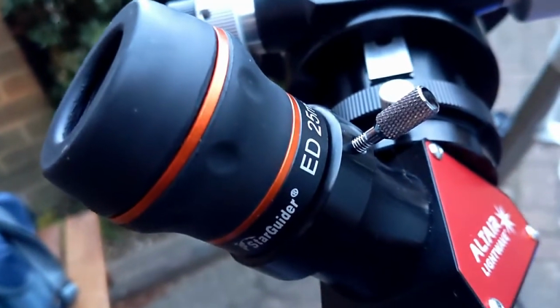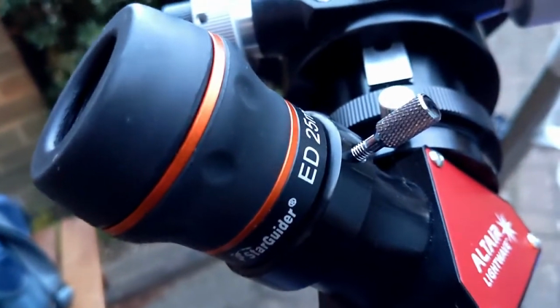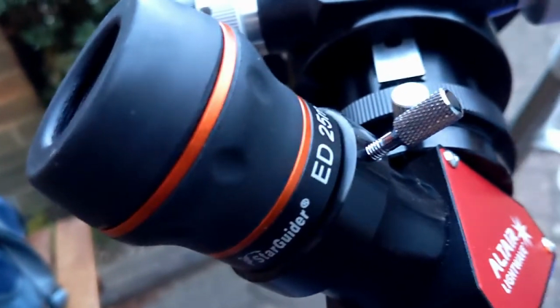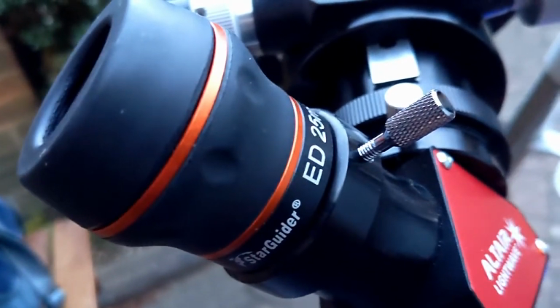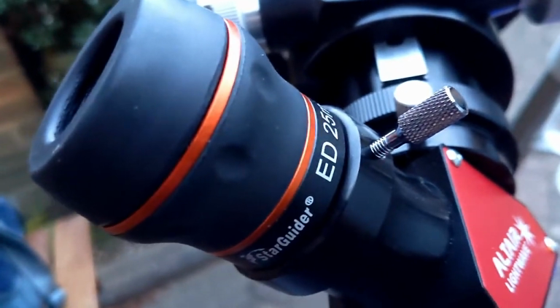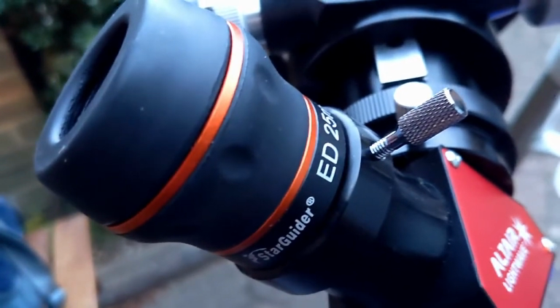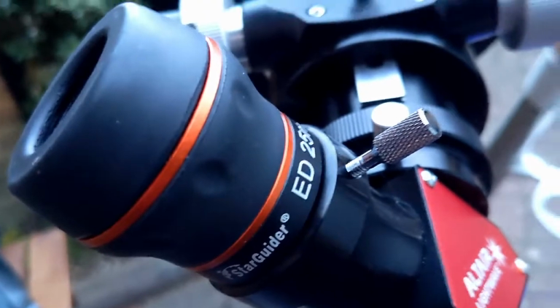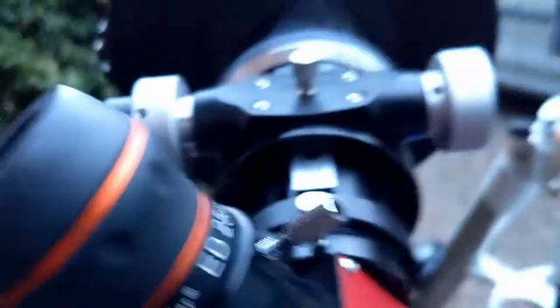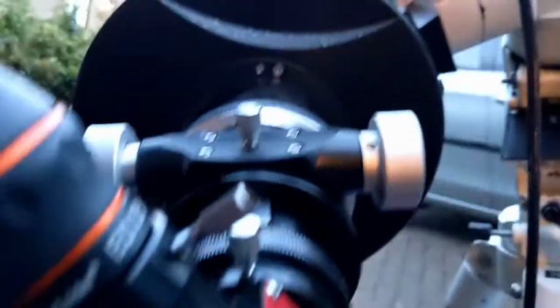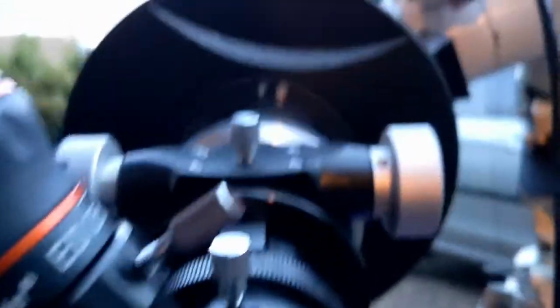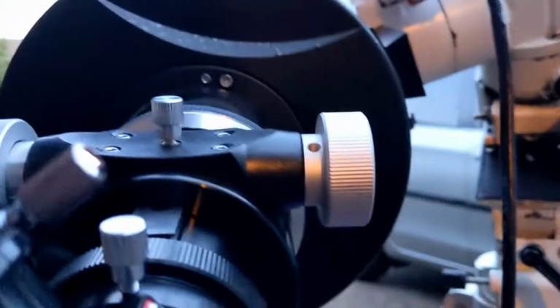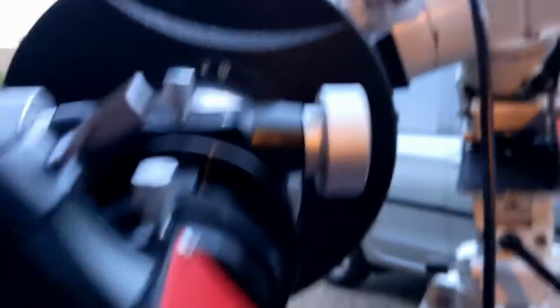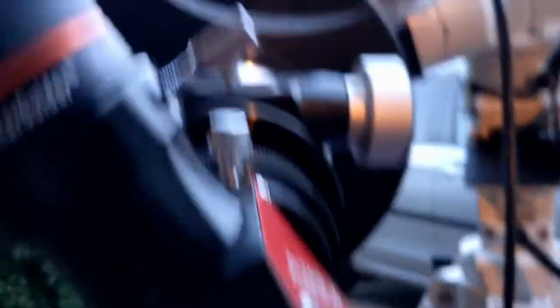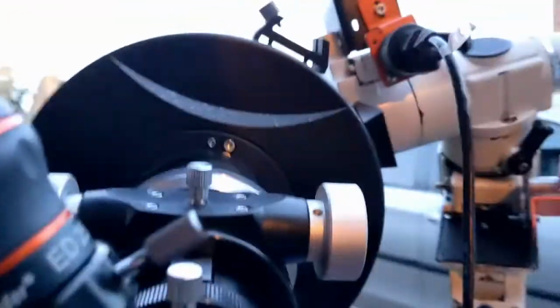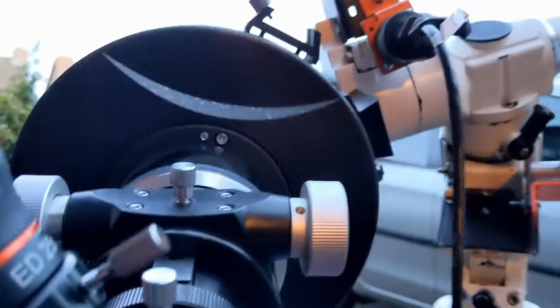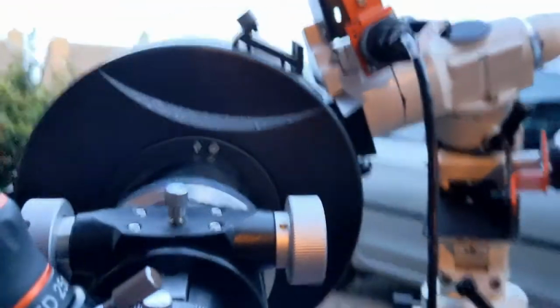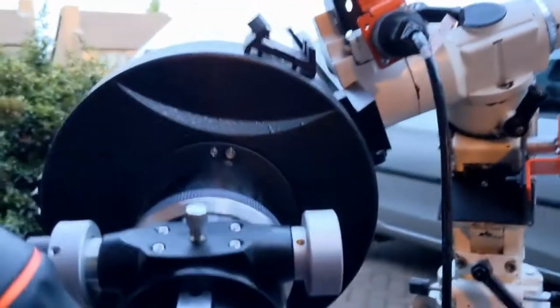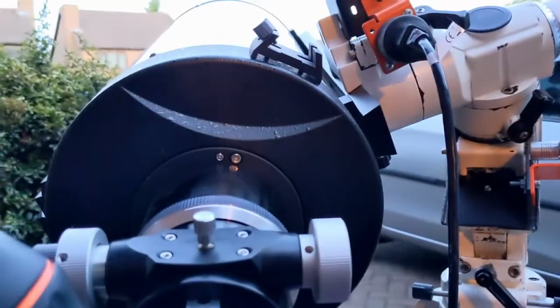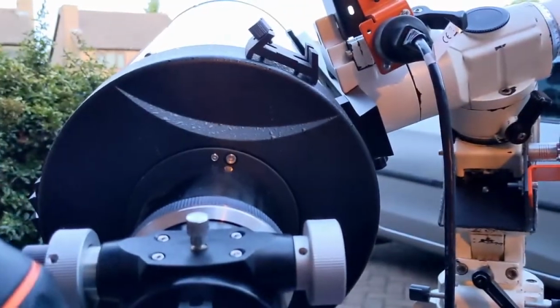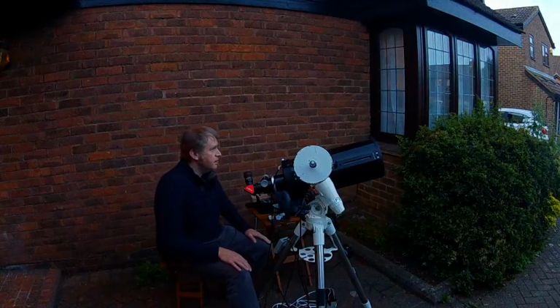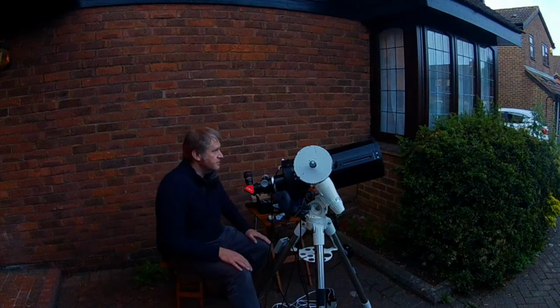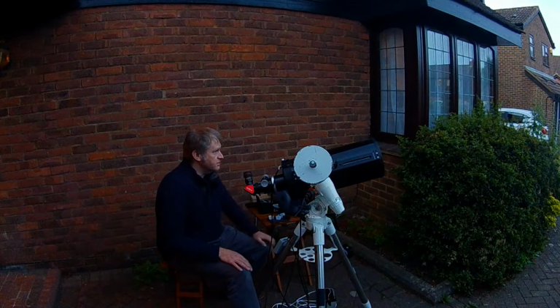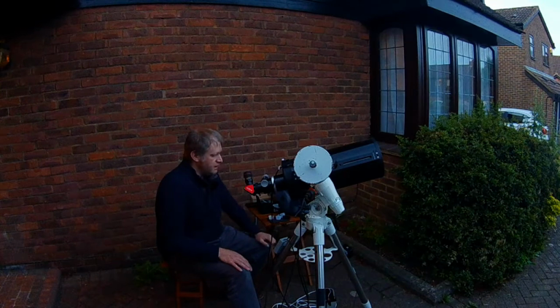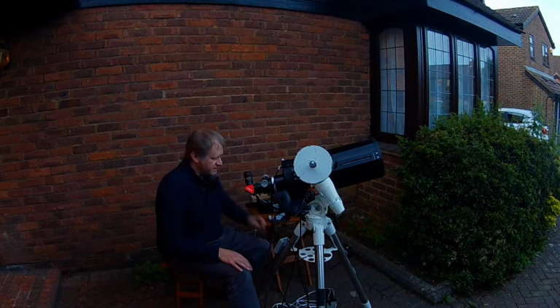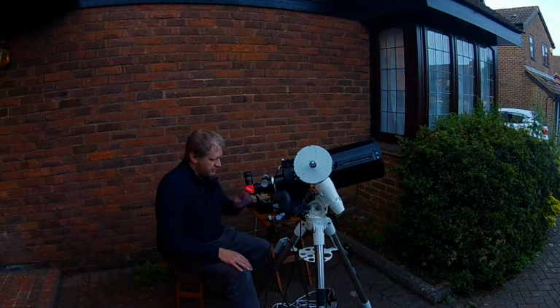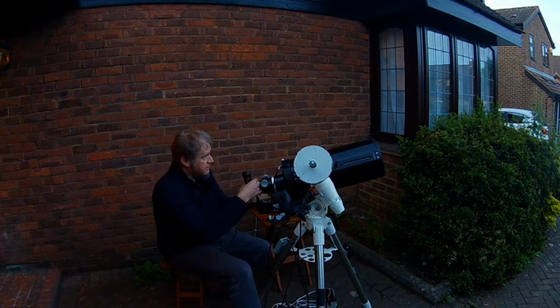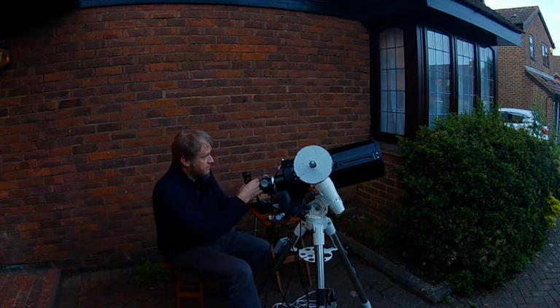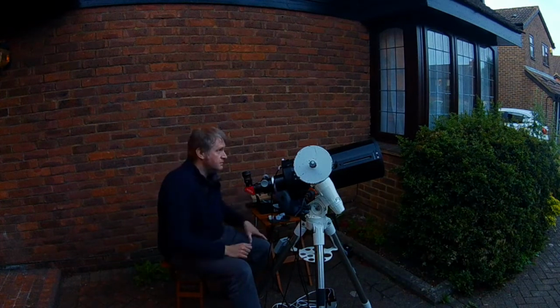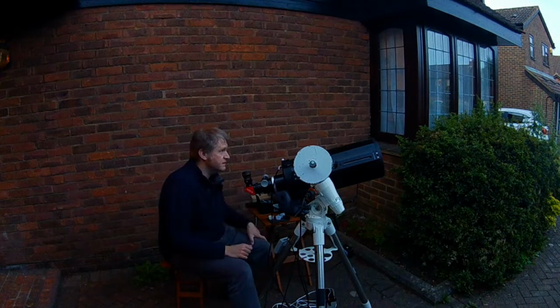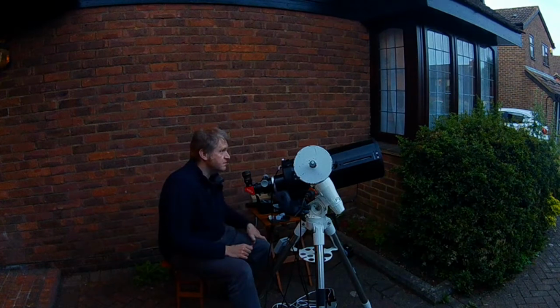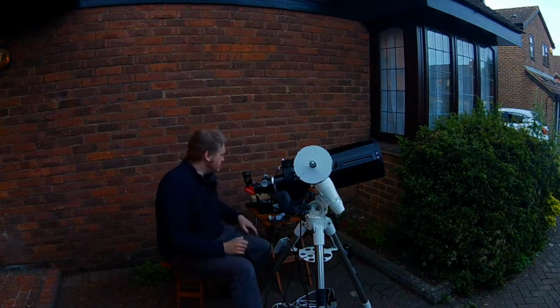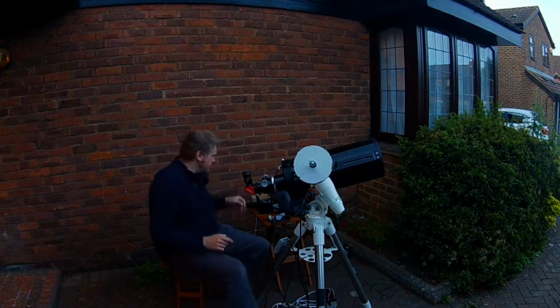With just a 25mm eyepiece, the moon is filling that eyepiece quite comfortably. So what I'm going to do is put a camera in here and take some images of the moon.